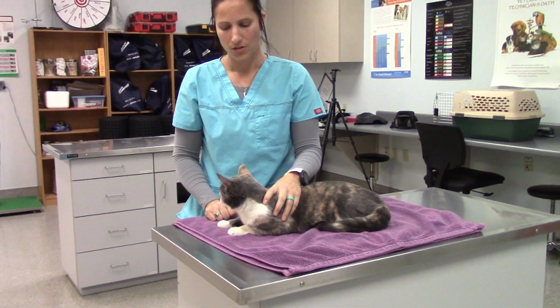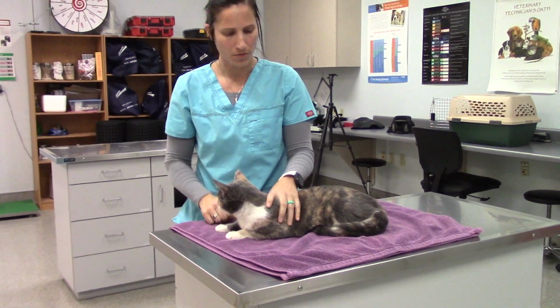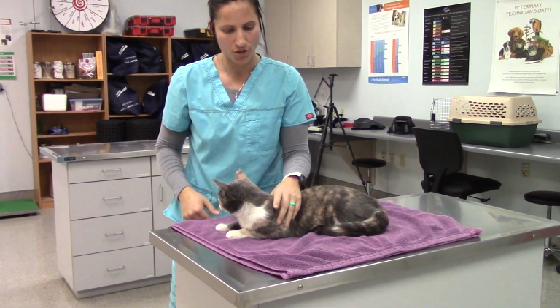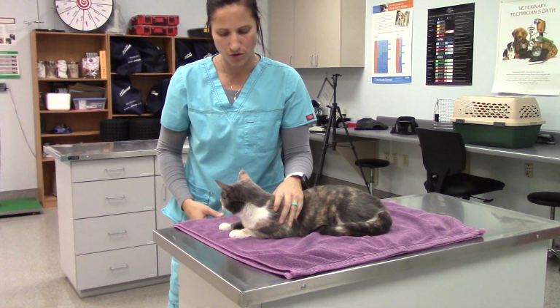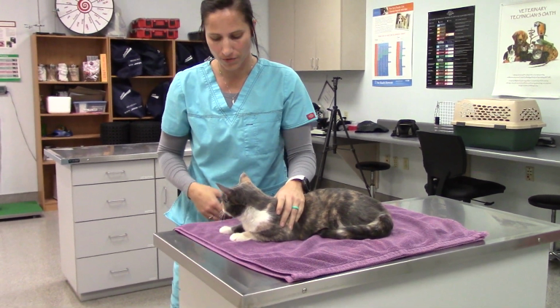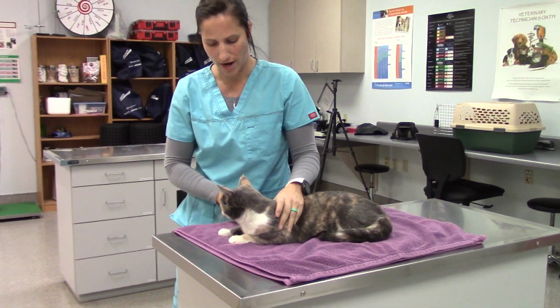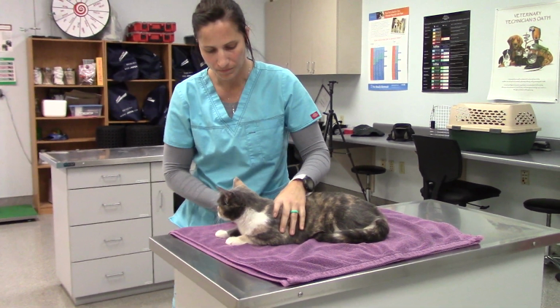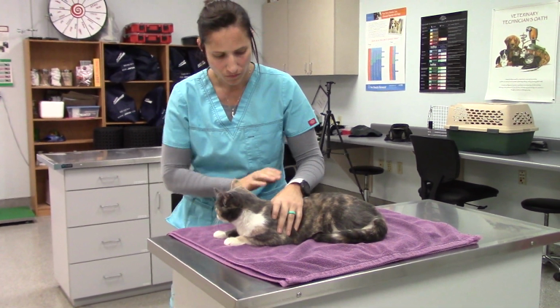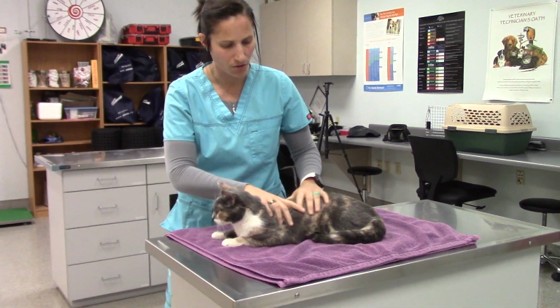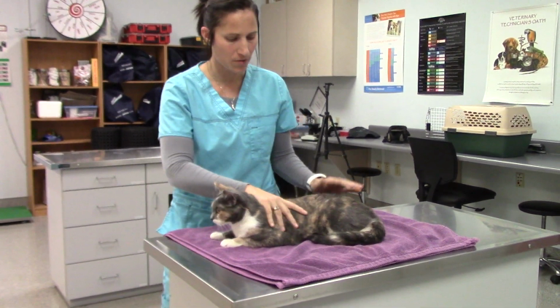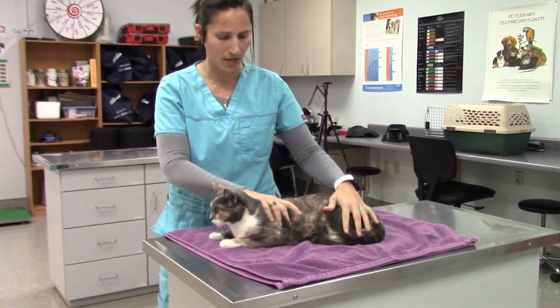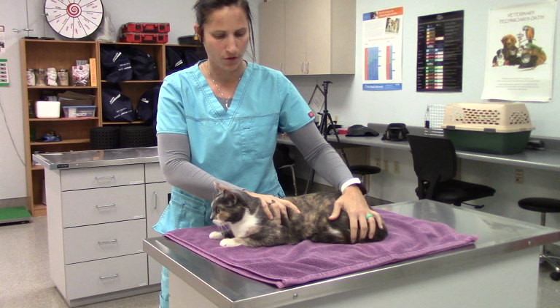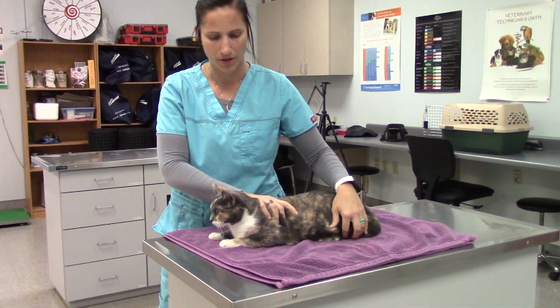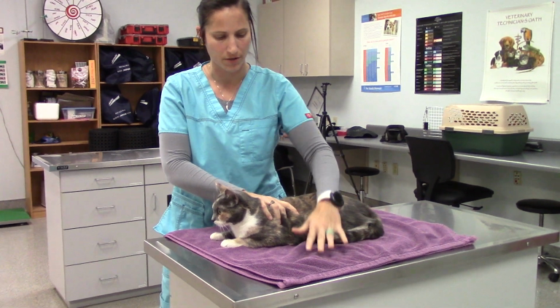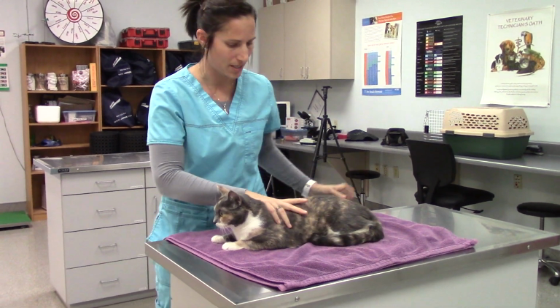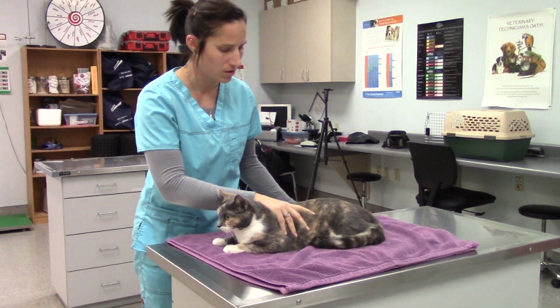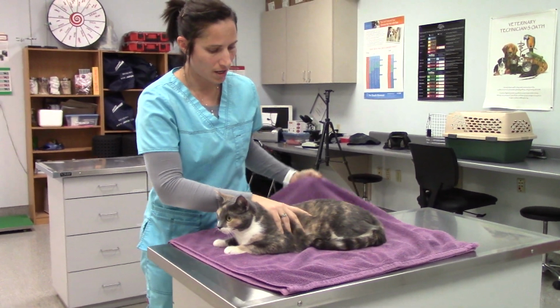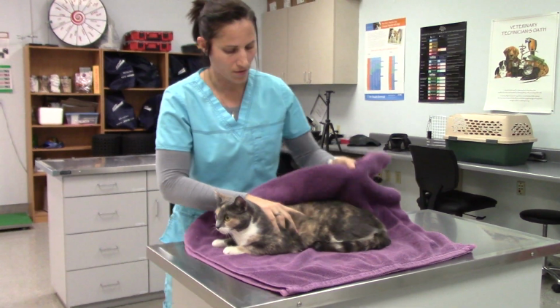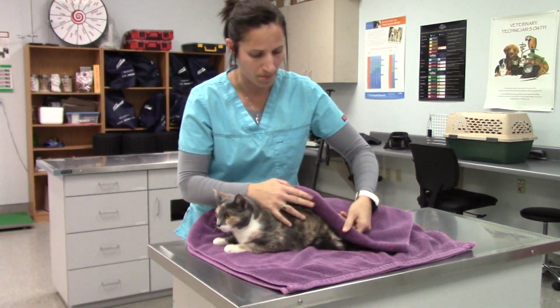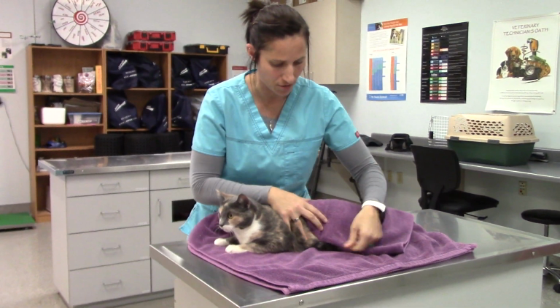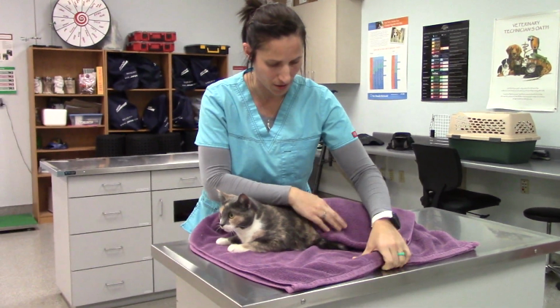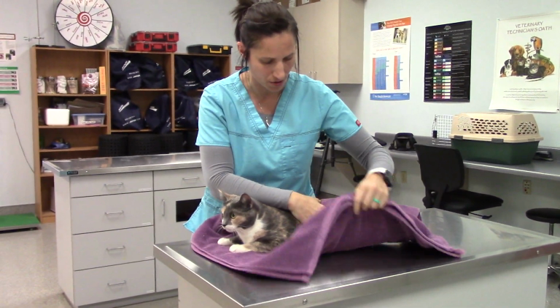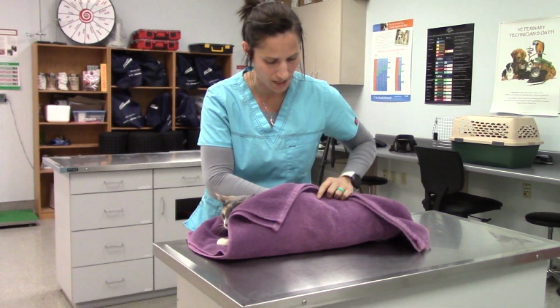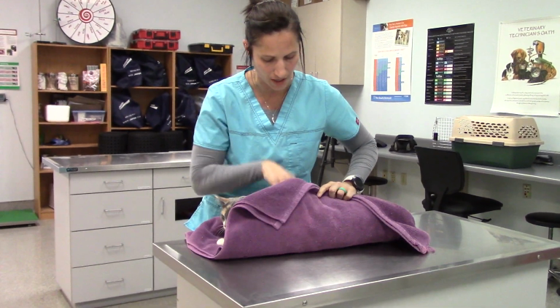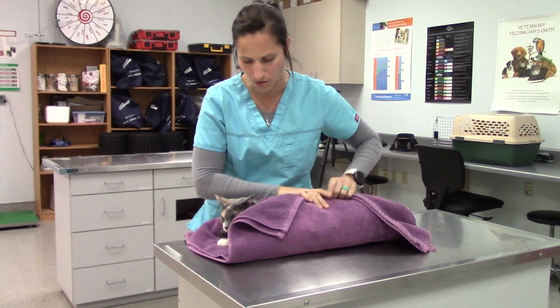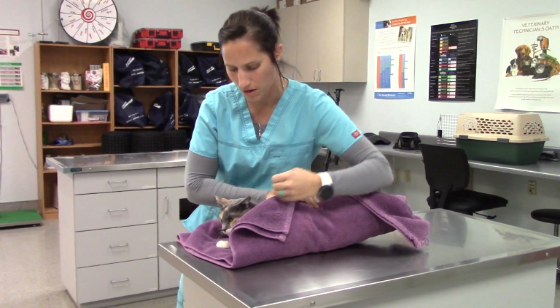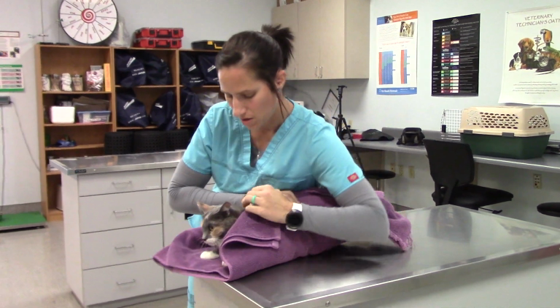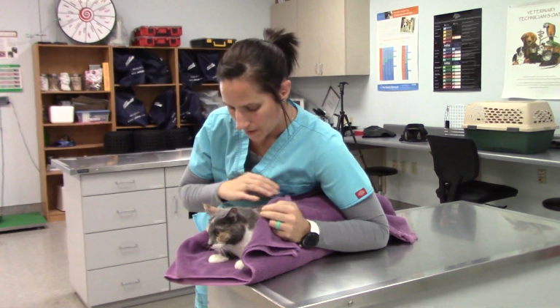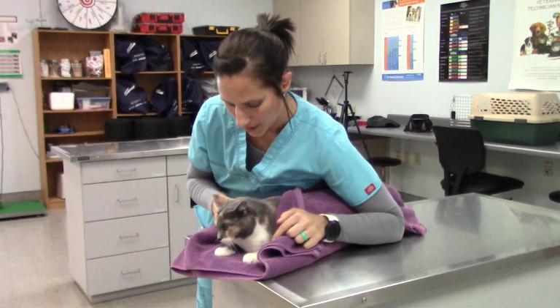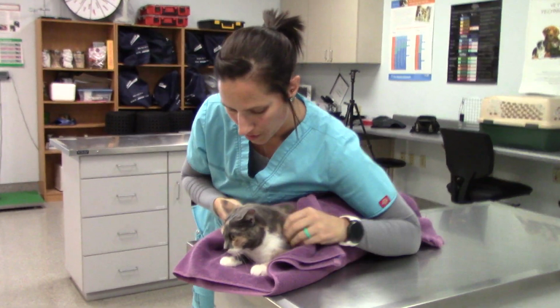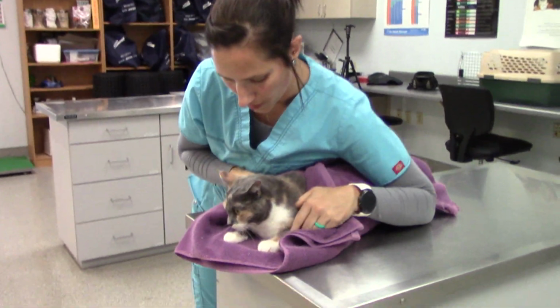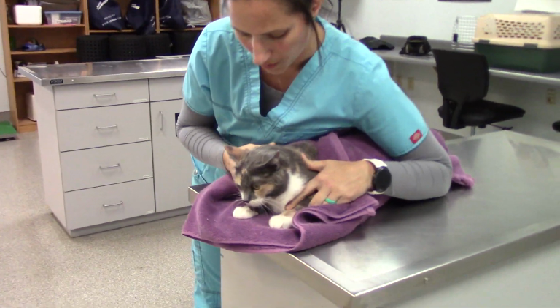So this one we're going to show jugular restraint. Whenever I'm doing any kind of restraint with a kitty, I always have my towel and I'm just going to wrap her butt, just because it keeps her kind of tight and close to me, and then kind of scoot her to the front of the table.